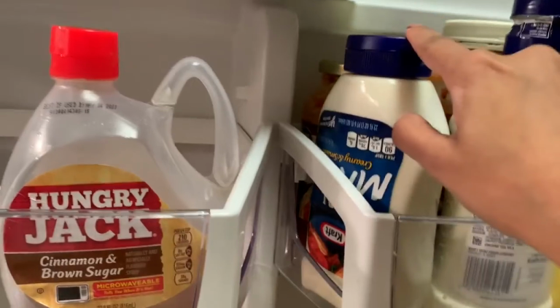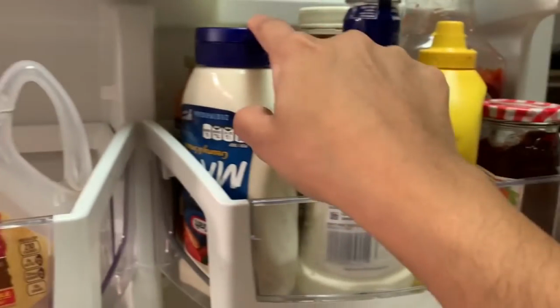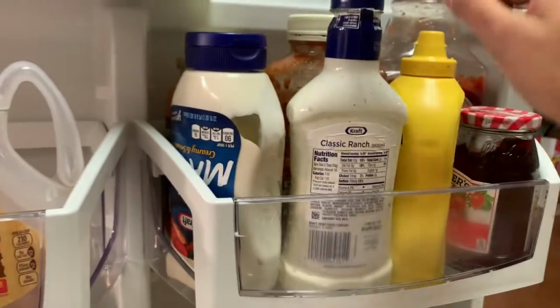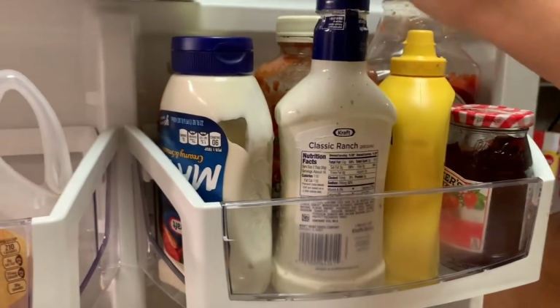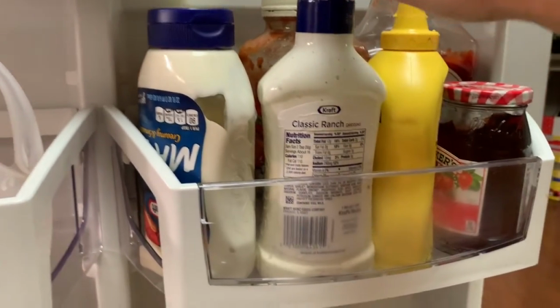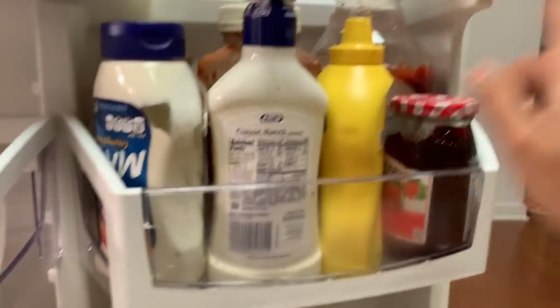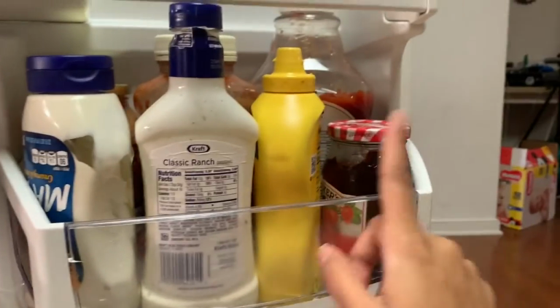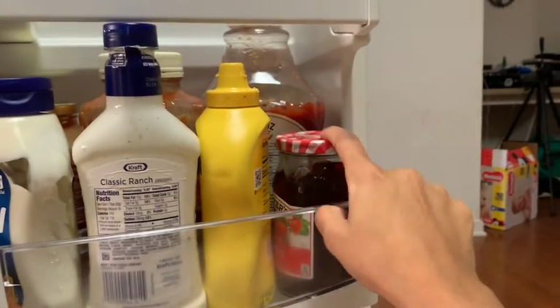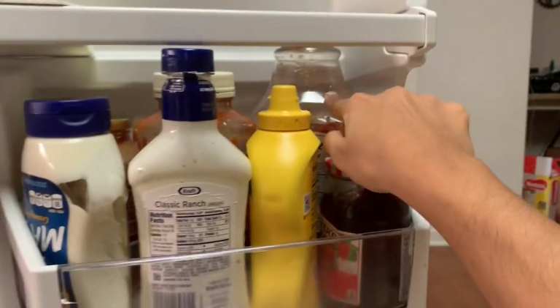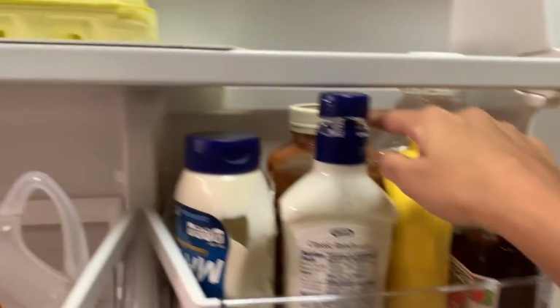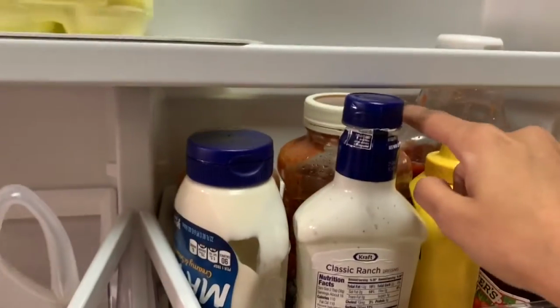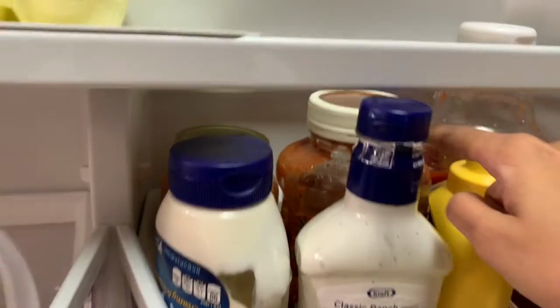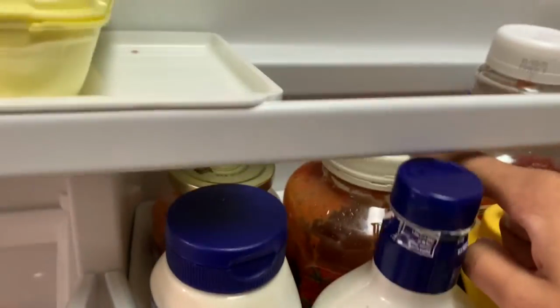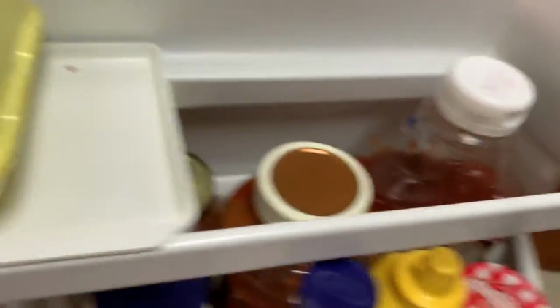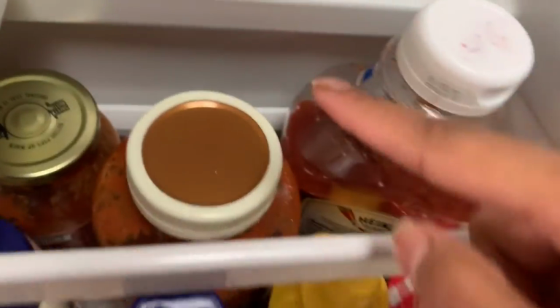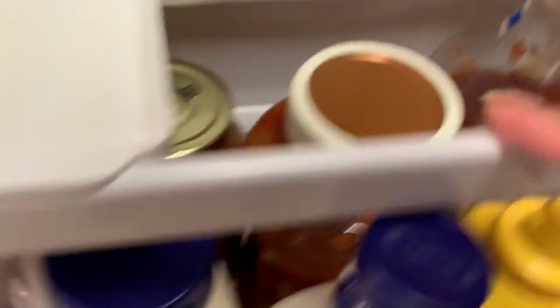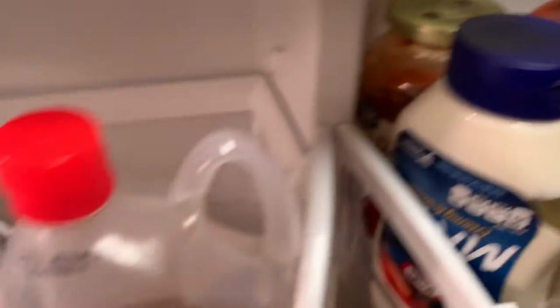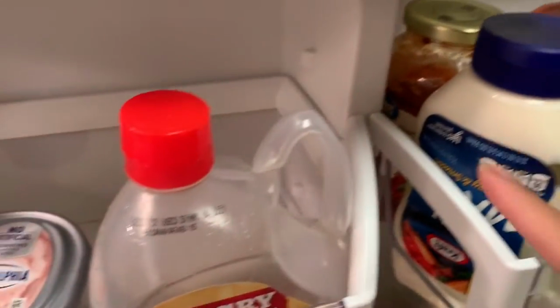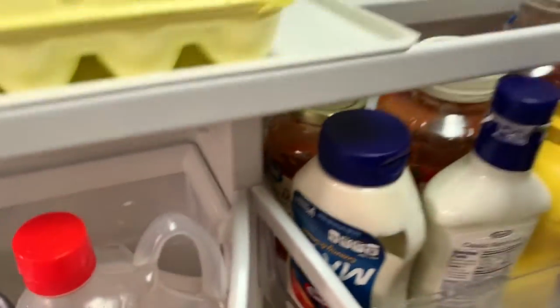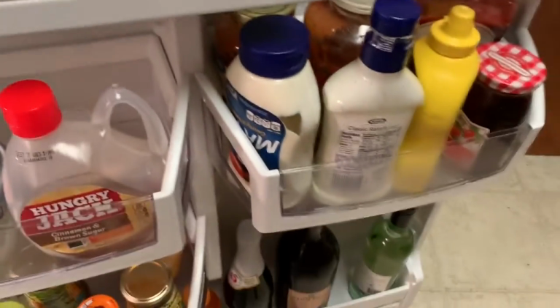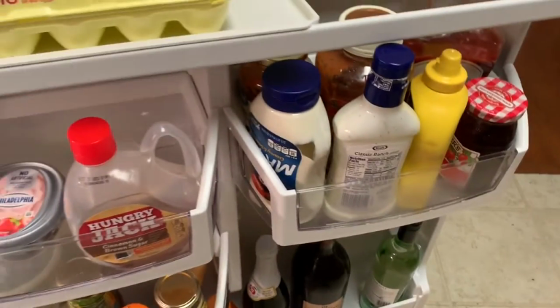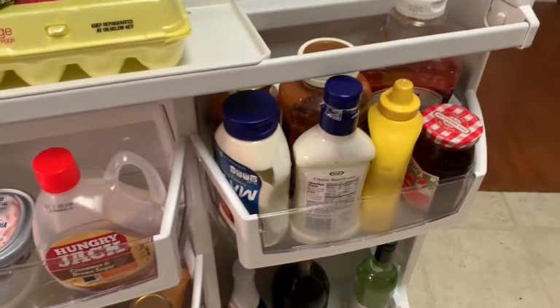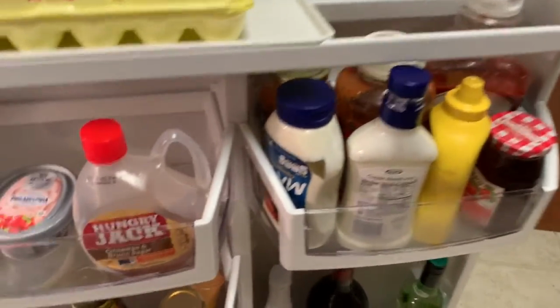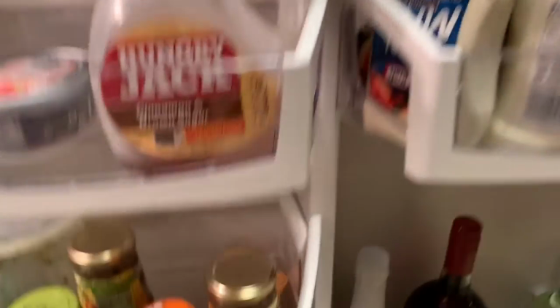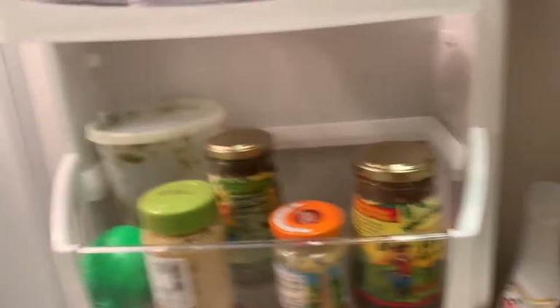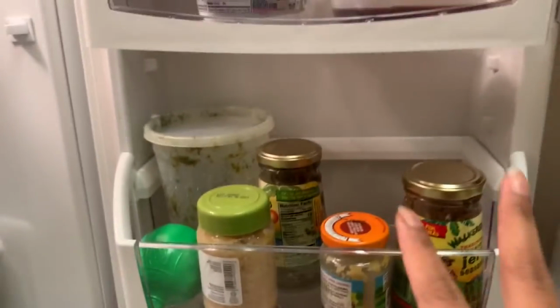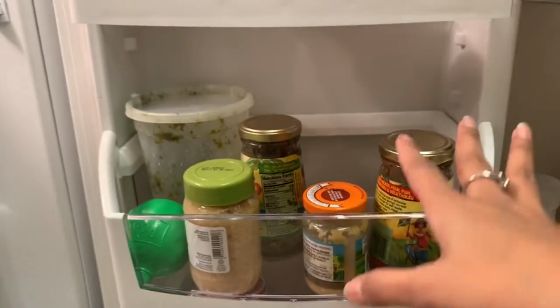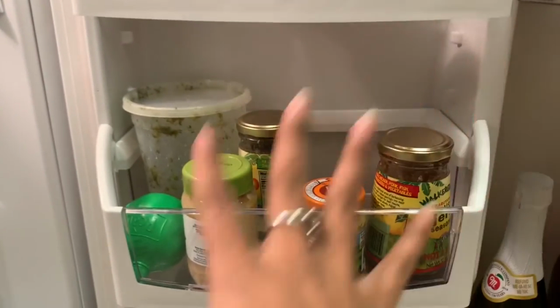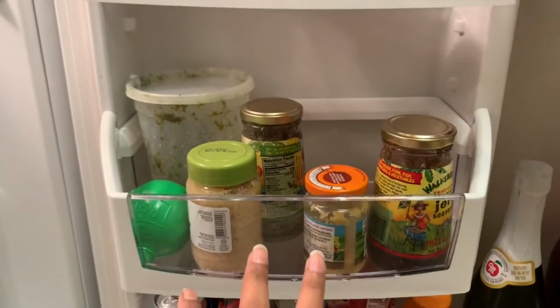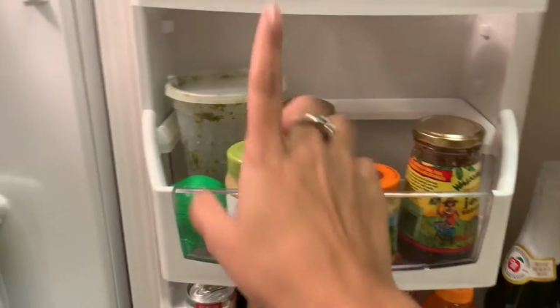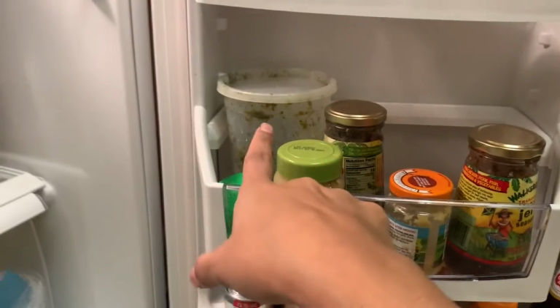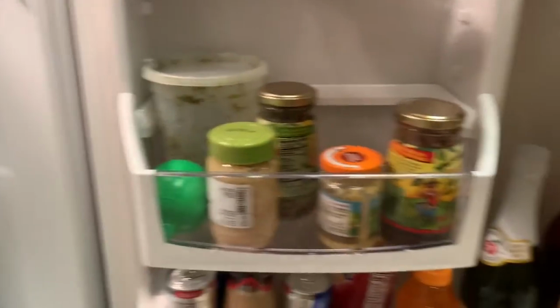We got cinnamon and brown sugar syrup, we got some mayo, some ranch, some mustard, some jelly, ketchup, Prego sauce — I believe that is — and another one. Then over here we got a jerk seasoning, a minced garlic, and a homemade seasoning.